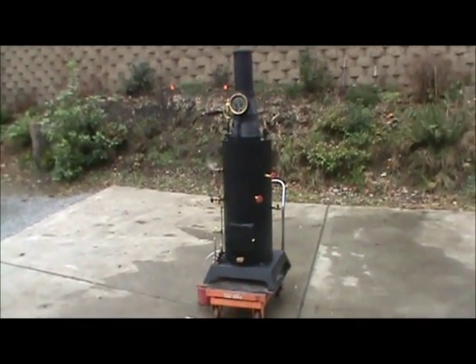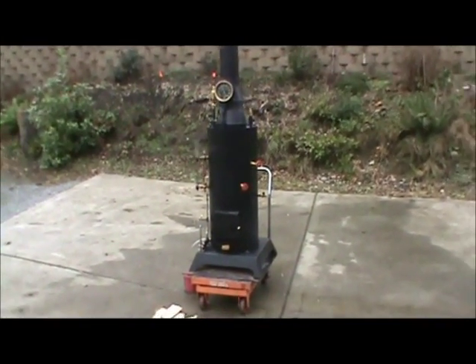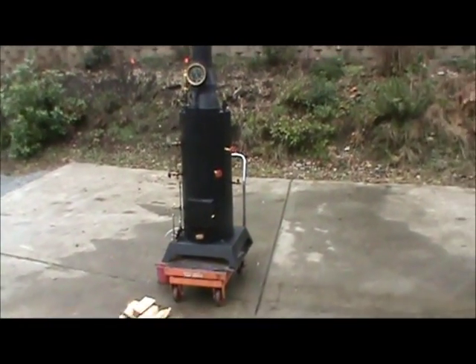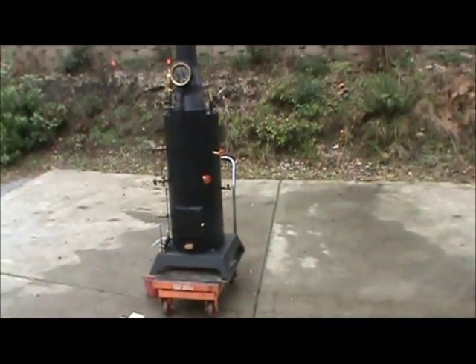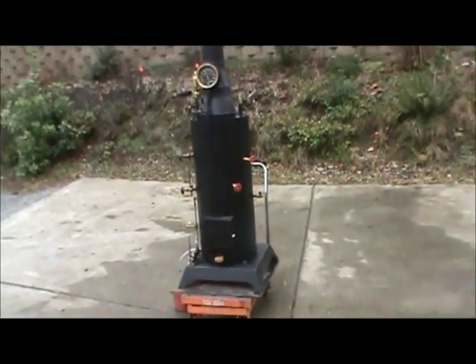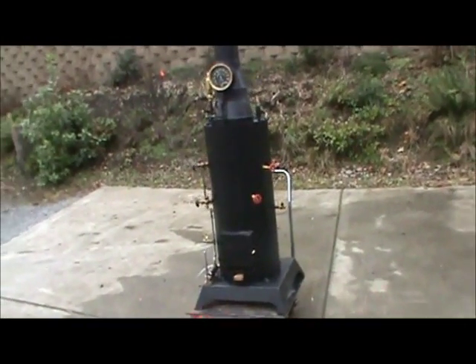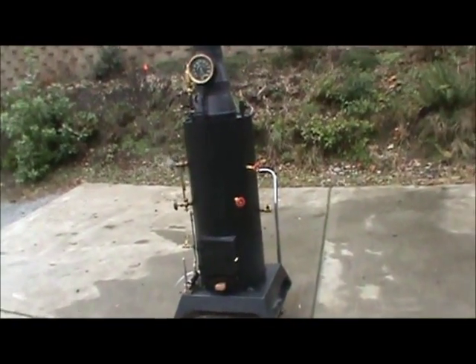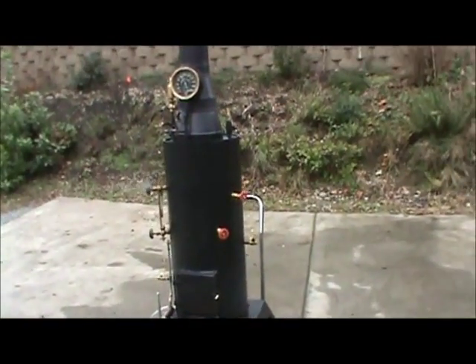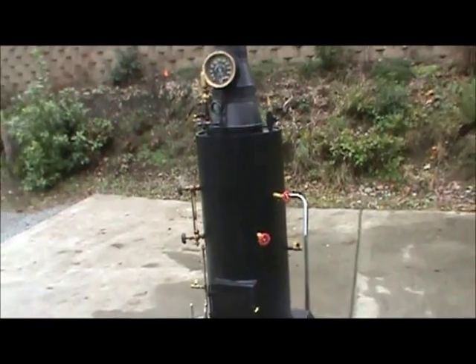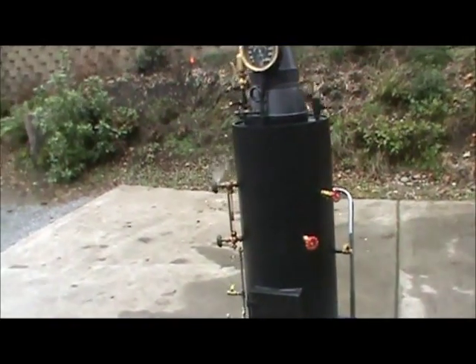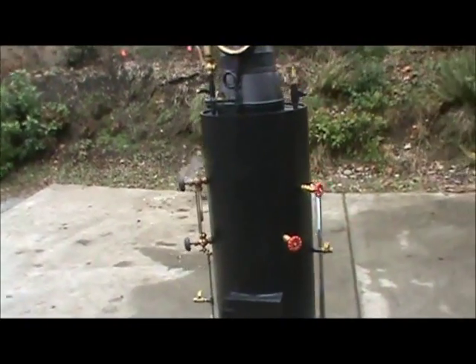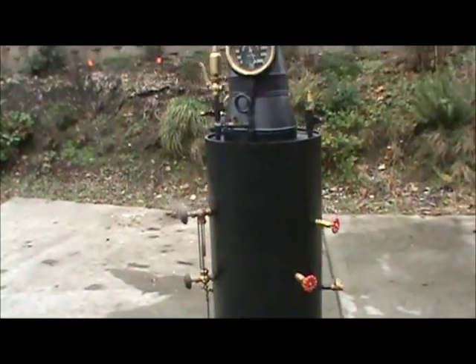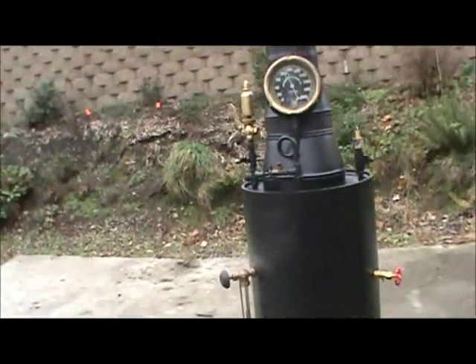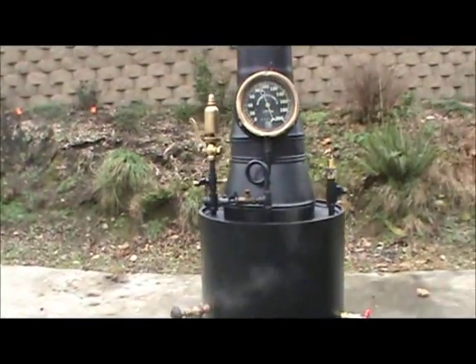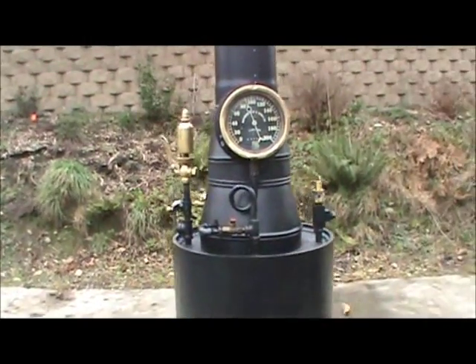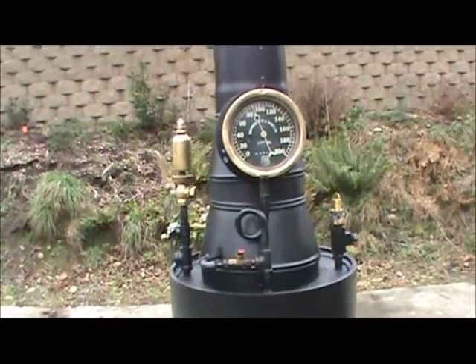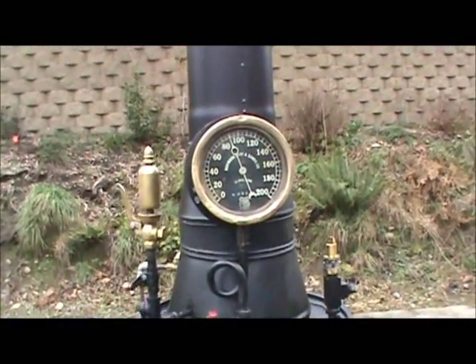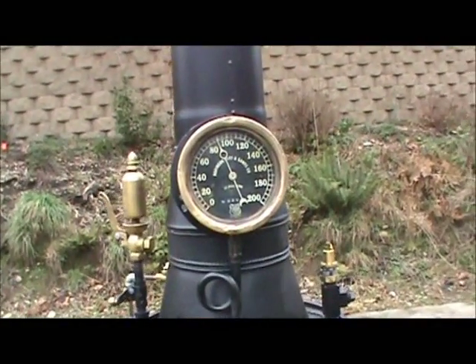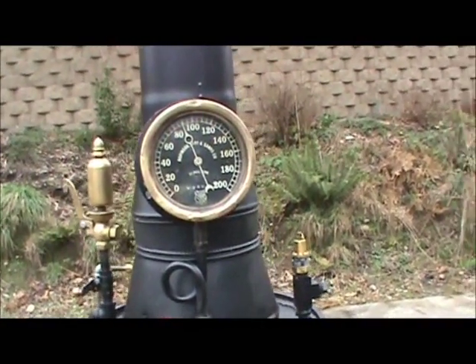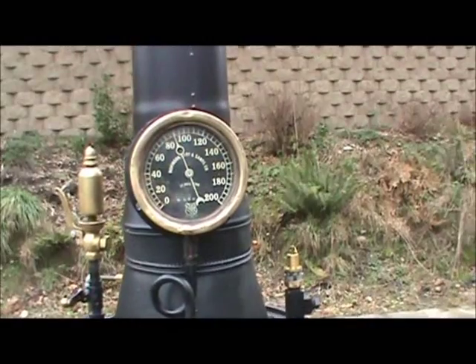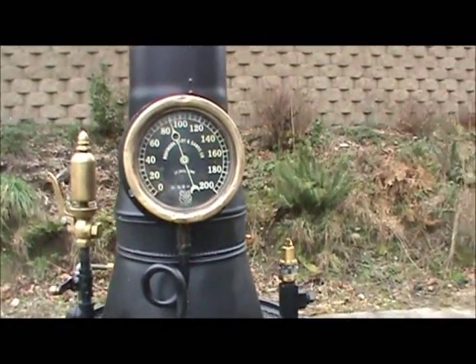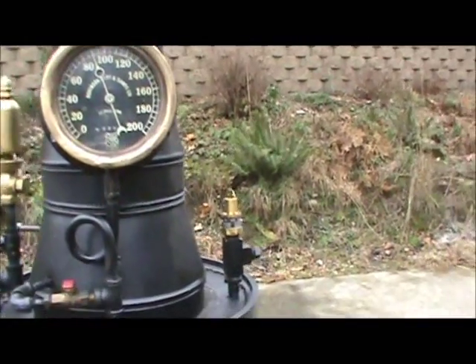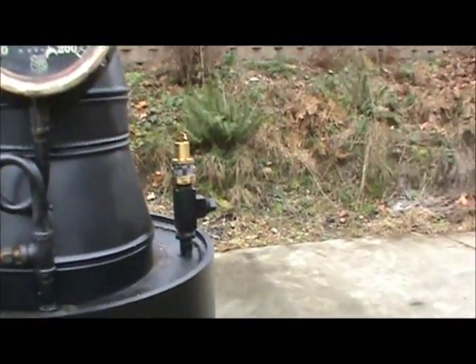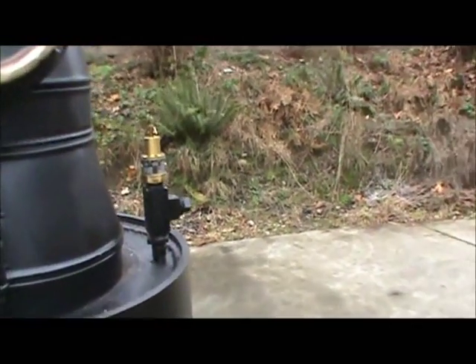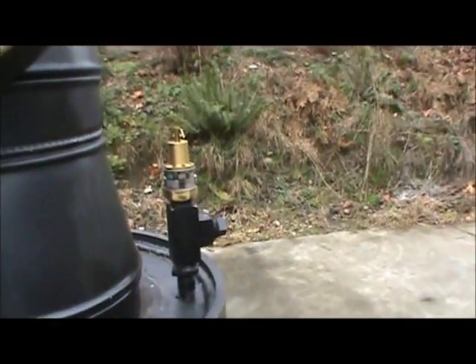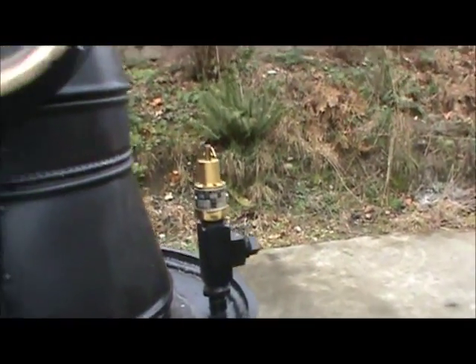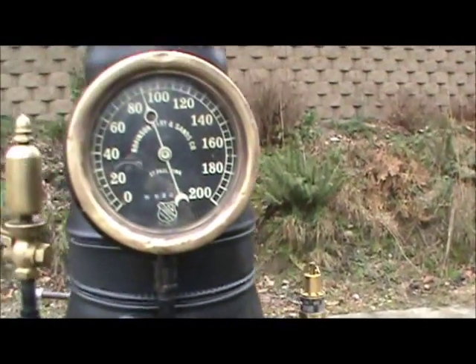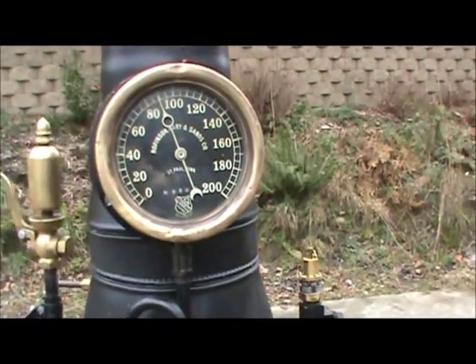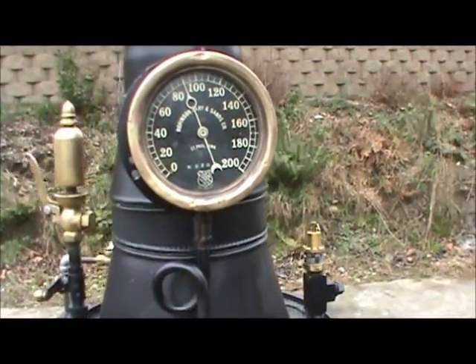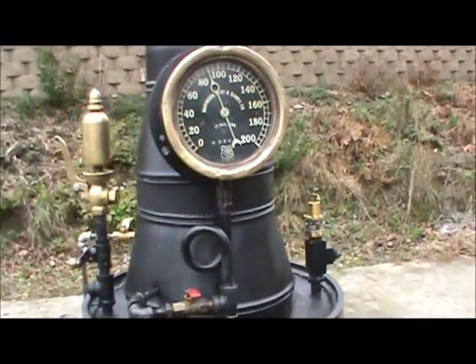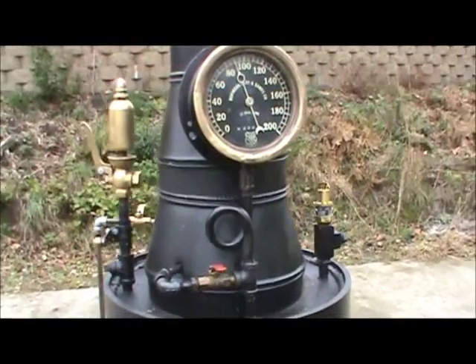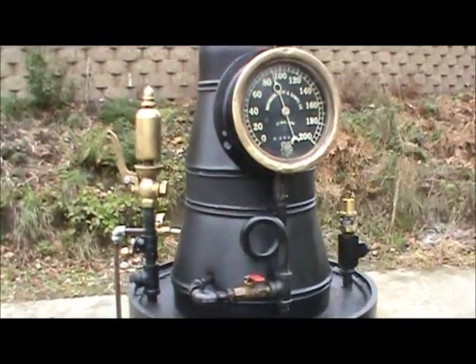All right, I've got another boiler here. I'm going to put it on eBay. It has a really nice antique gauge on it. The pop-off valve is set at 100 pounds, so it's going to go off — it's at 90 now.